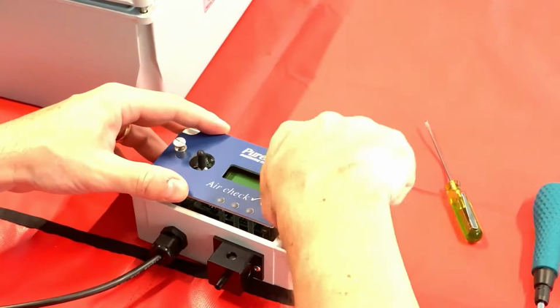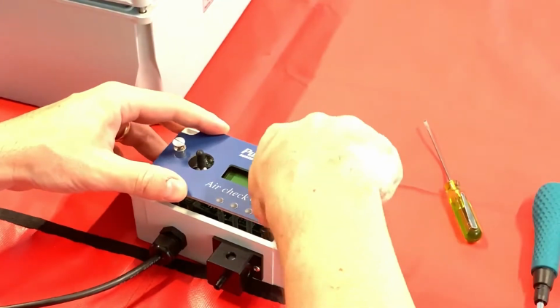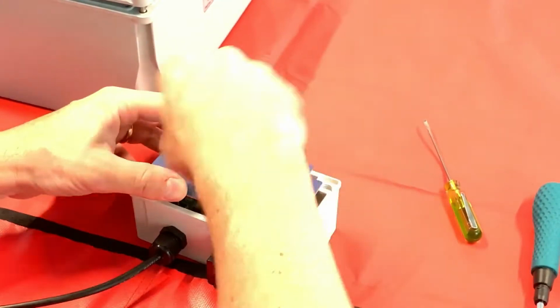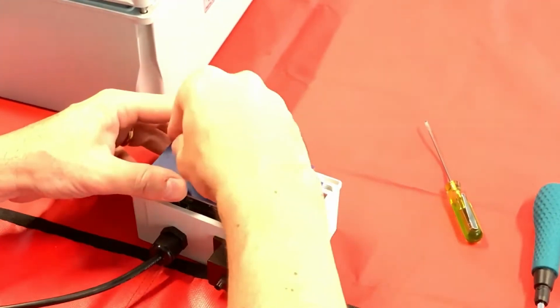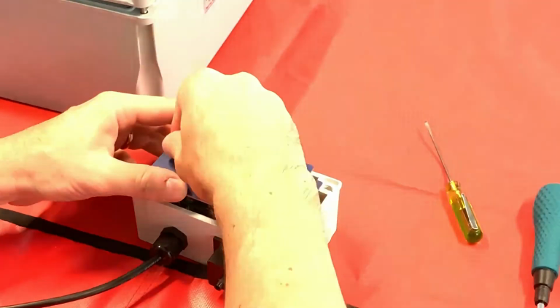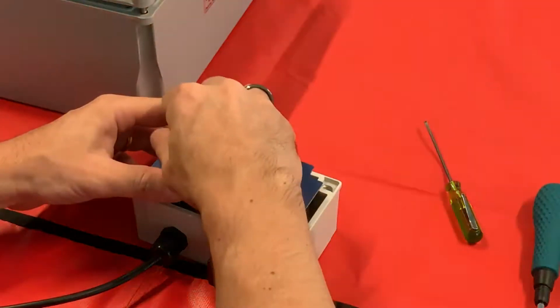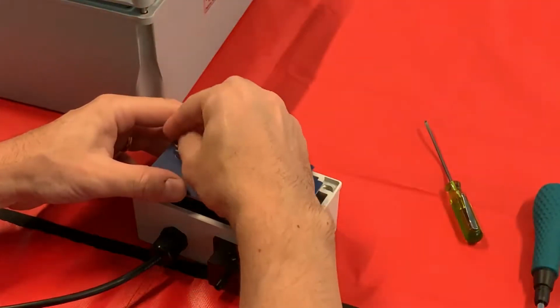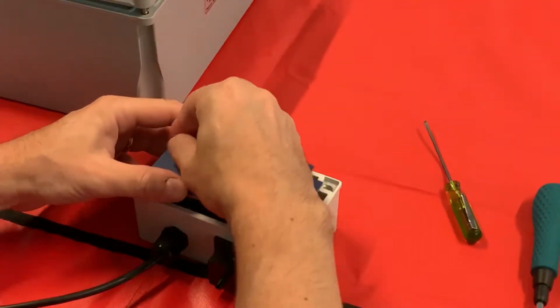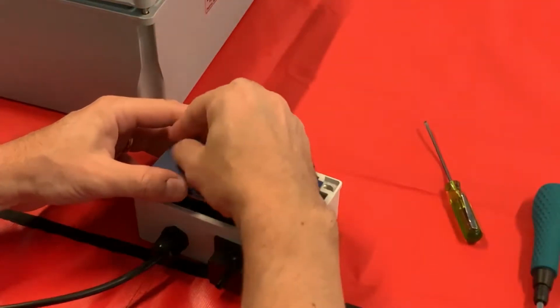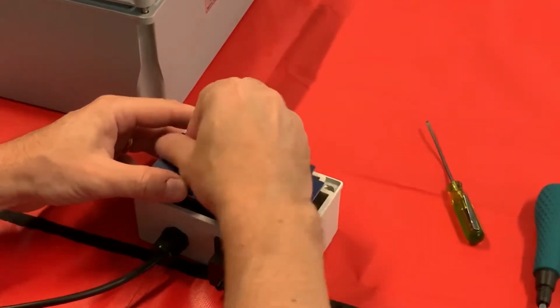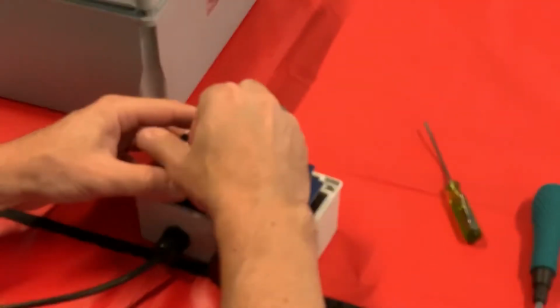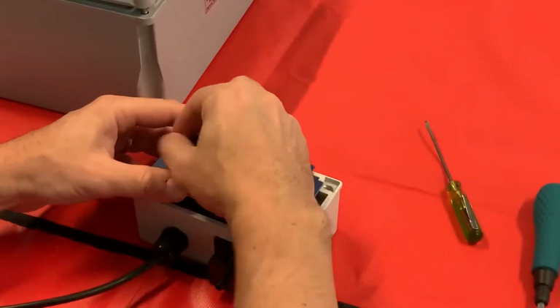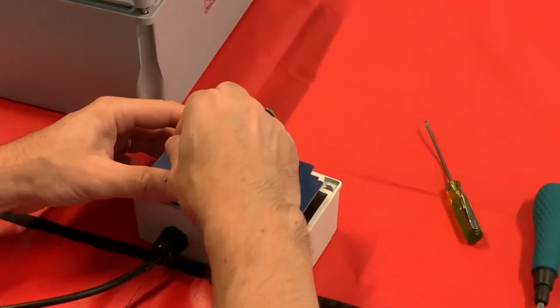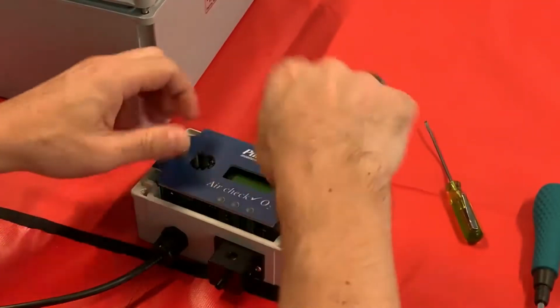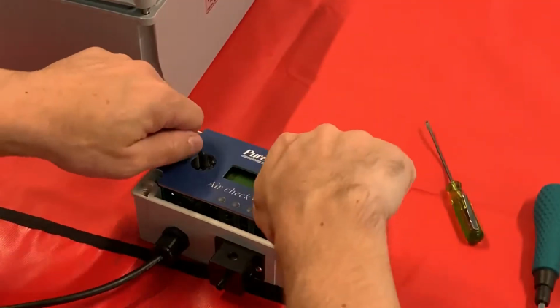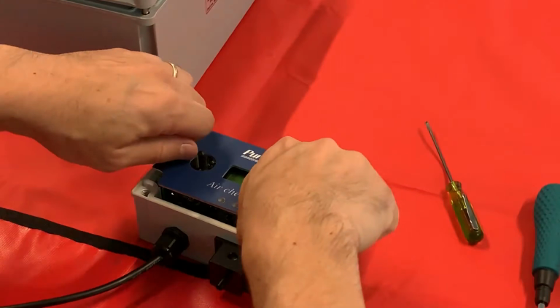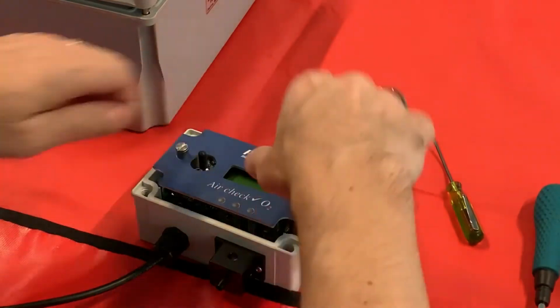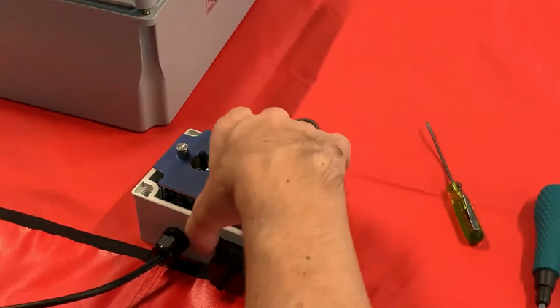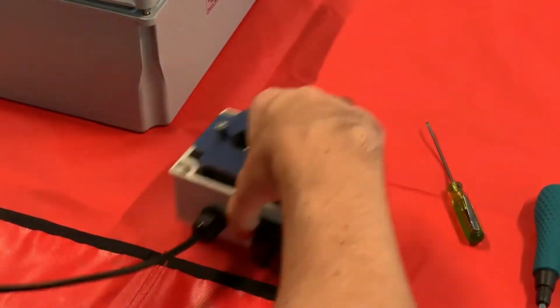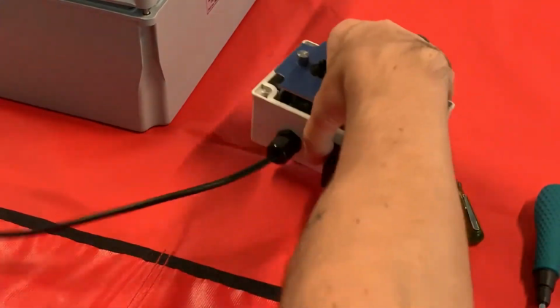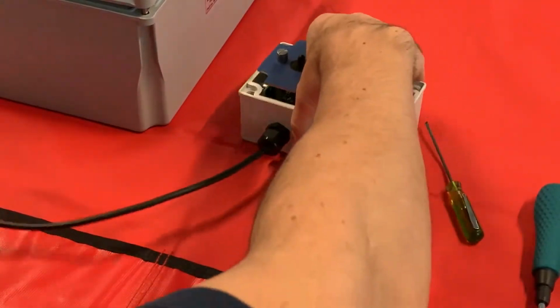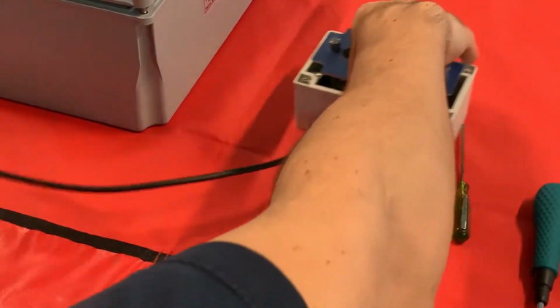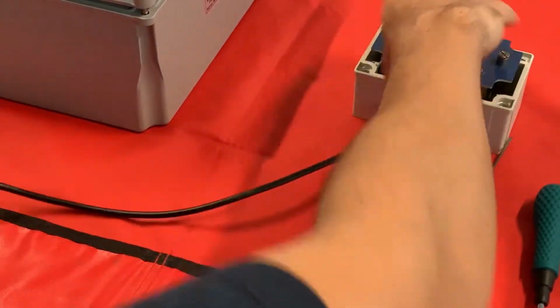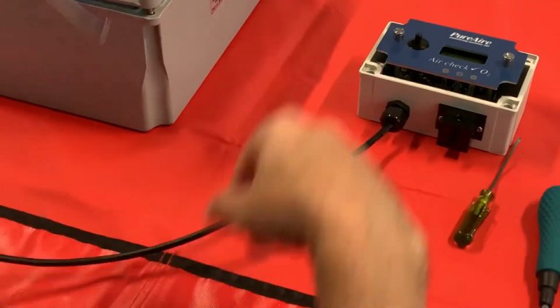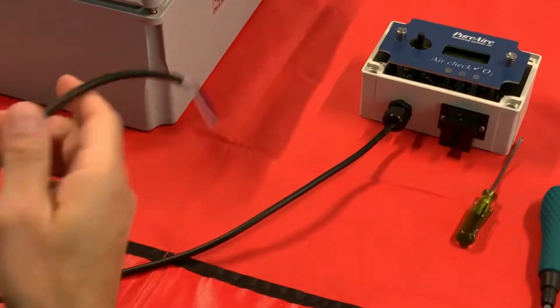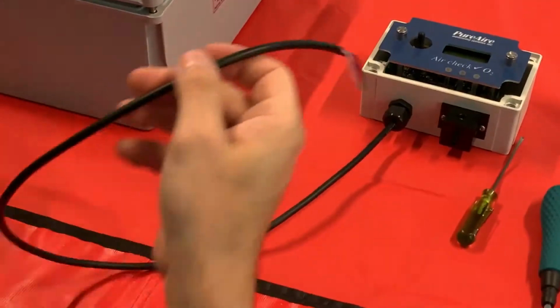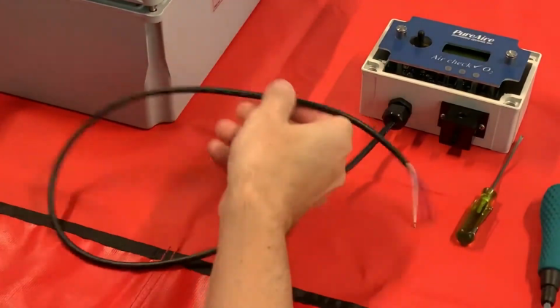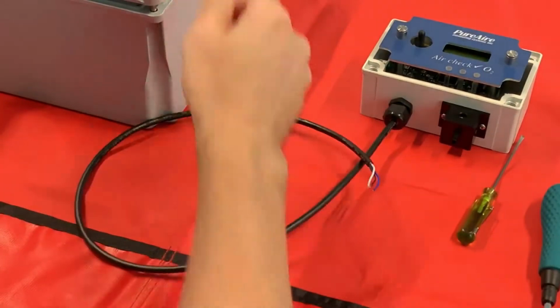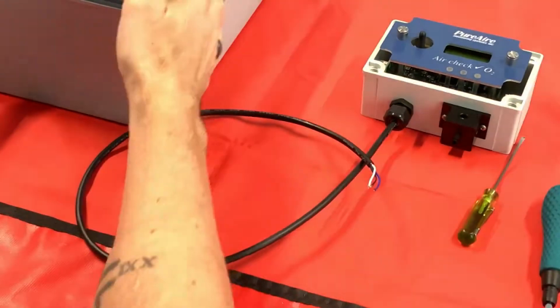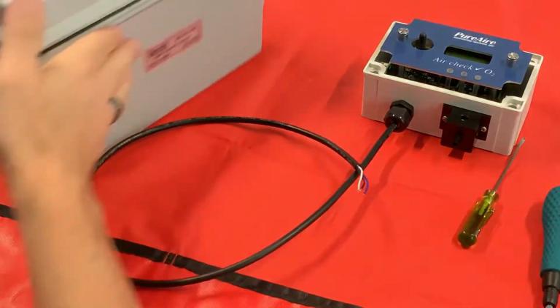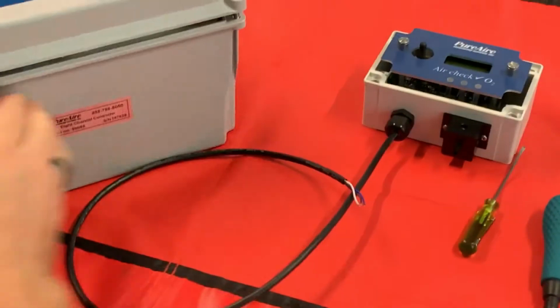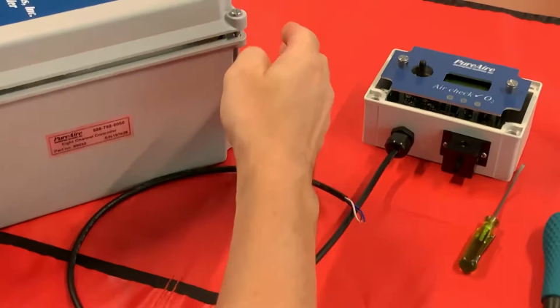Tighten these back down. Shouldn't need to get back inside here. So now we have our cable terminated inside our oxygen monitor.